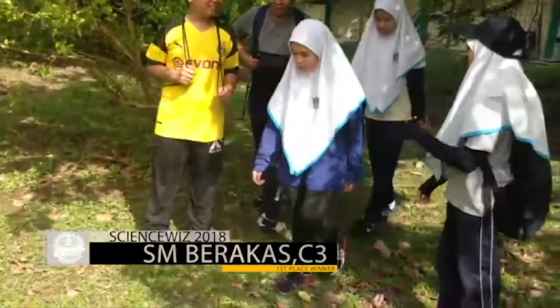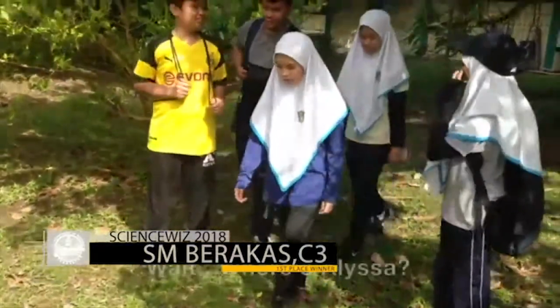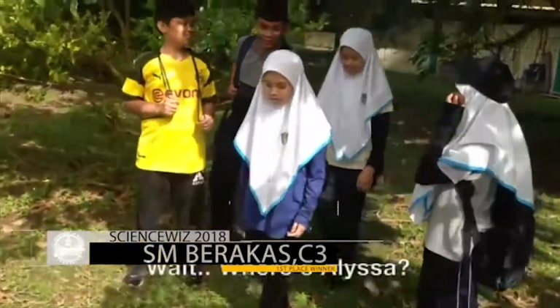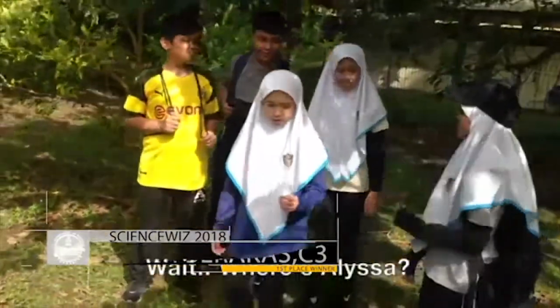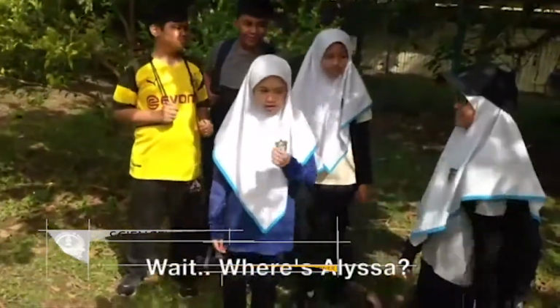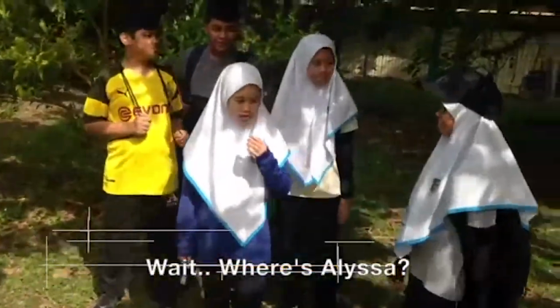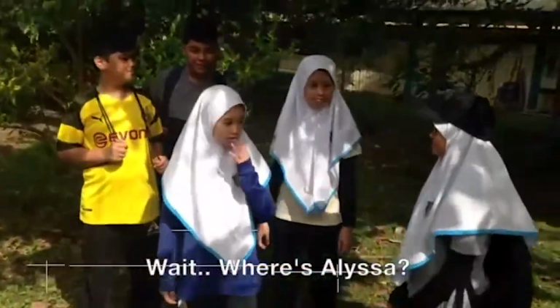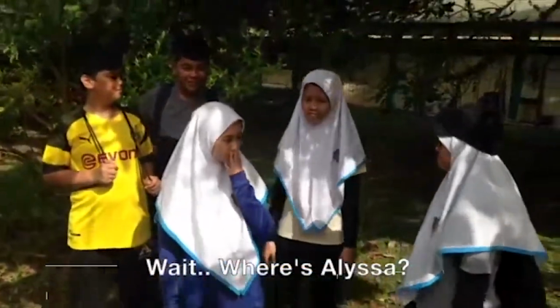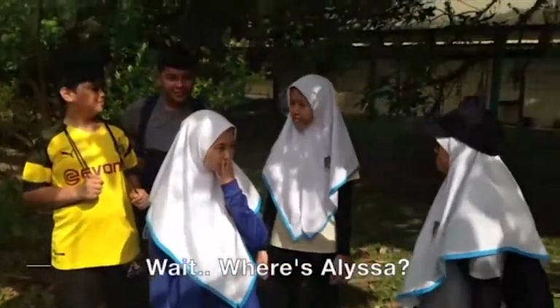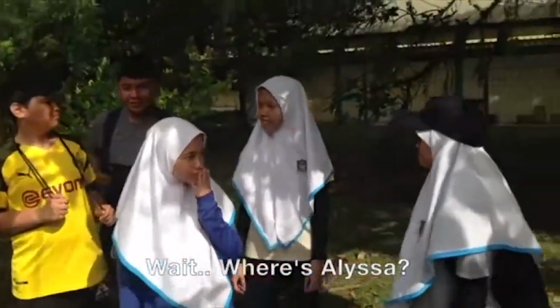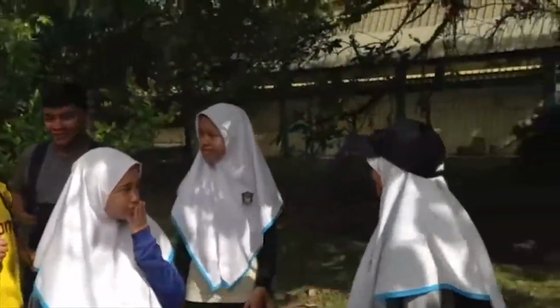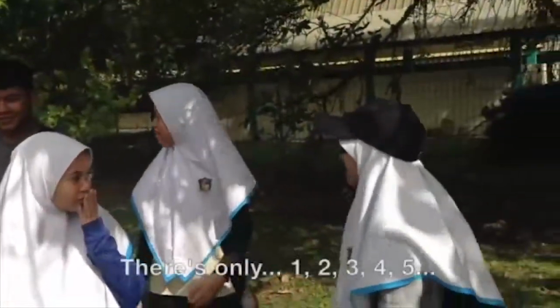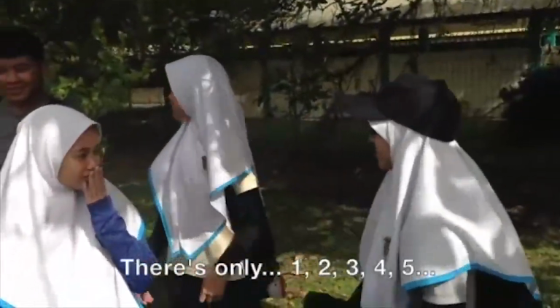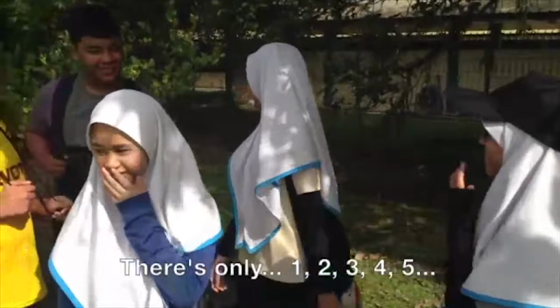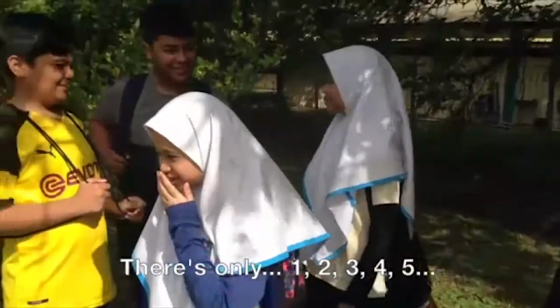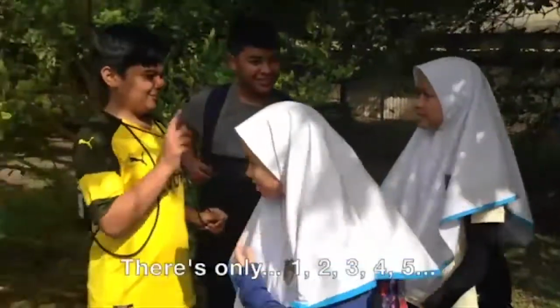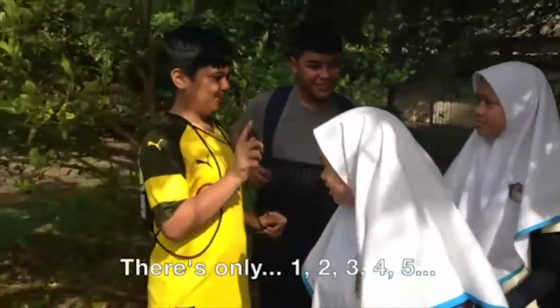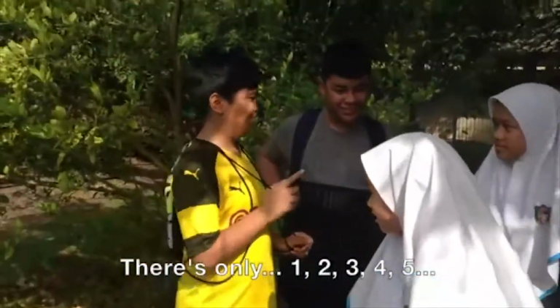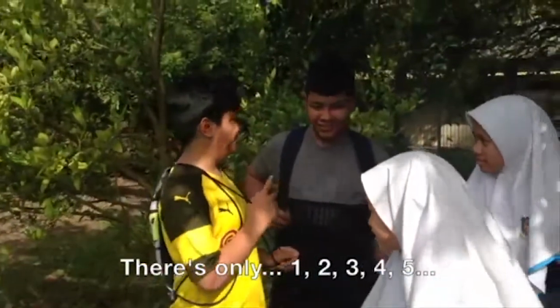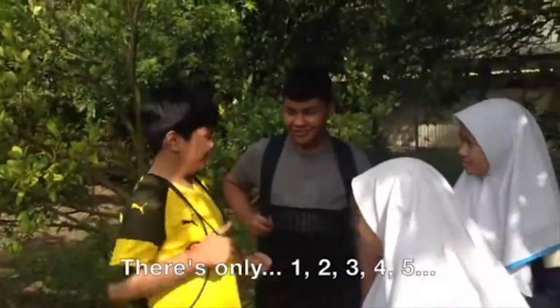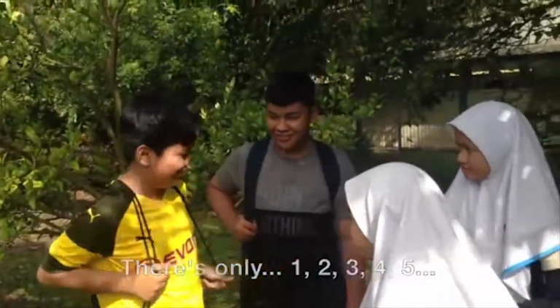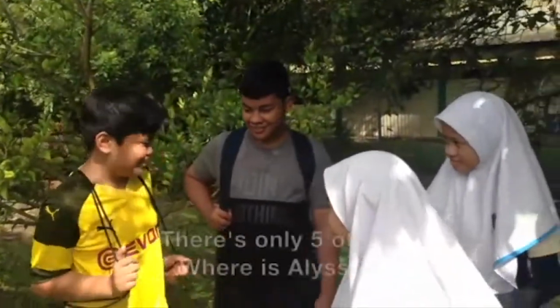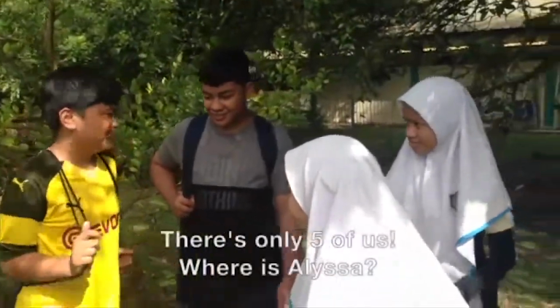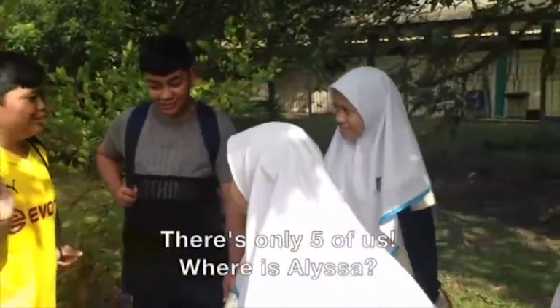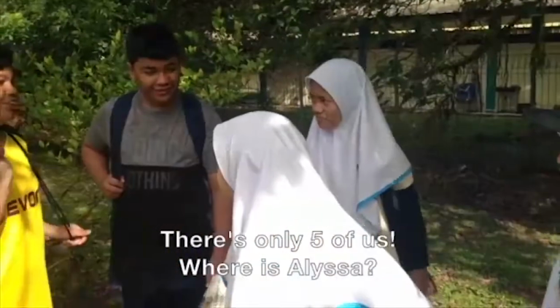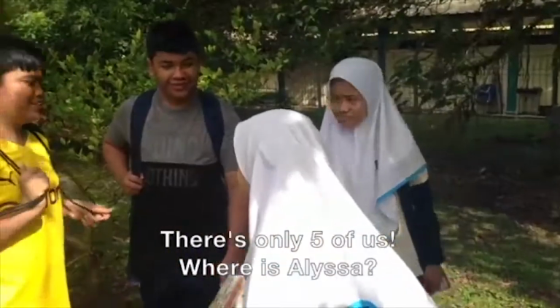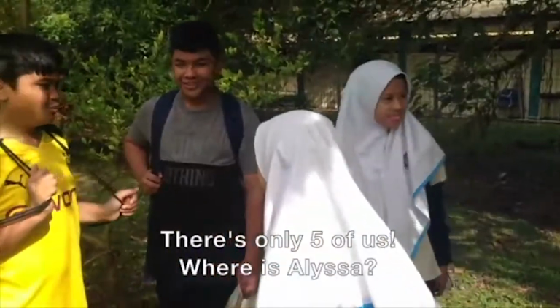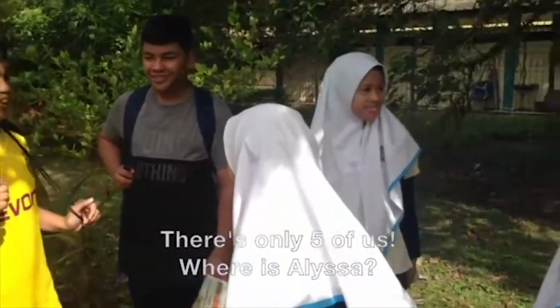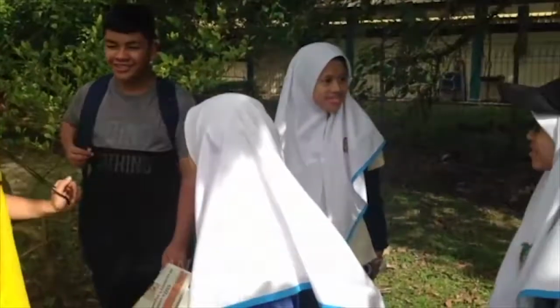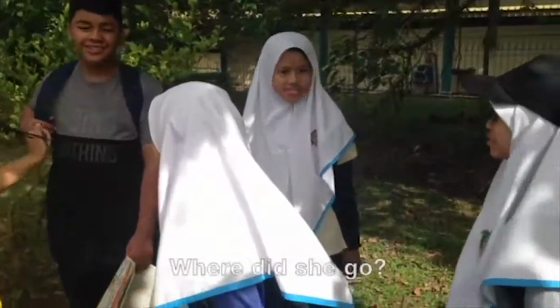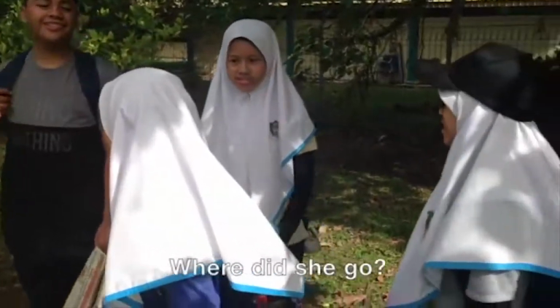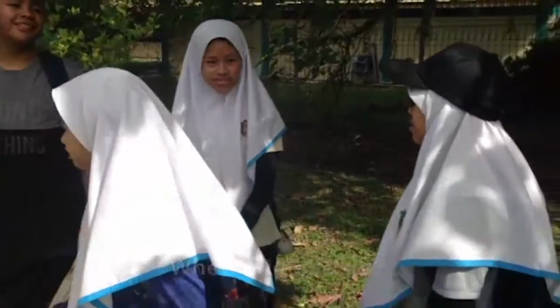Wait, where's Elisa? Oh, there's only five with us. Where's Elisa? Where did she go?